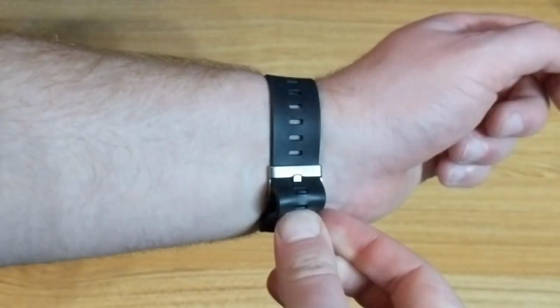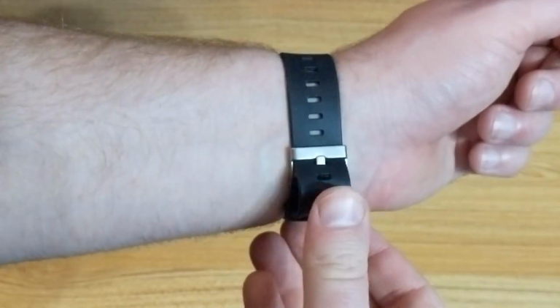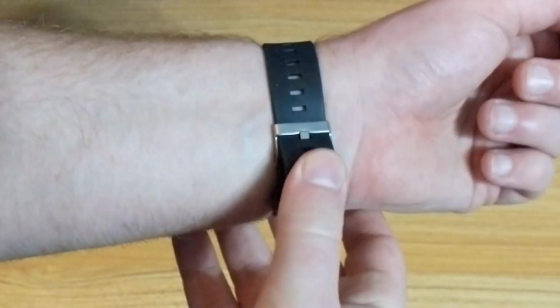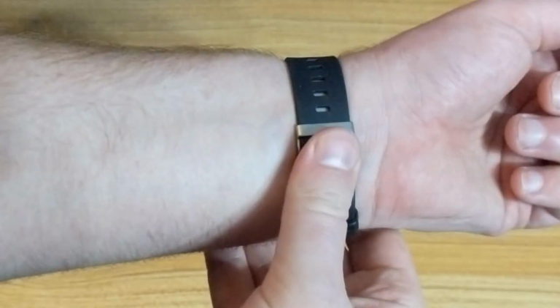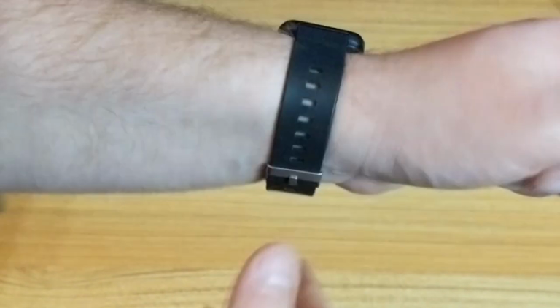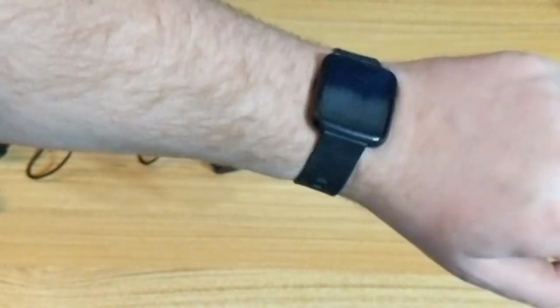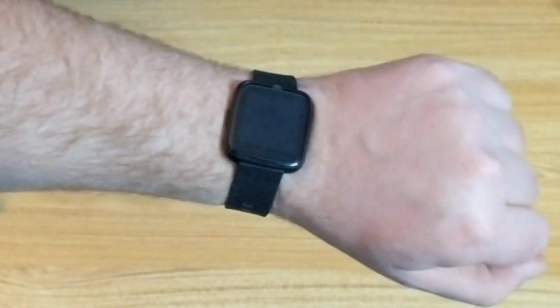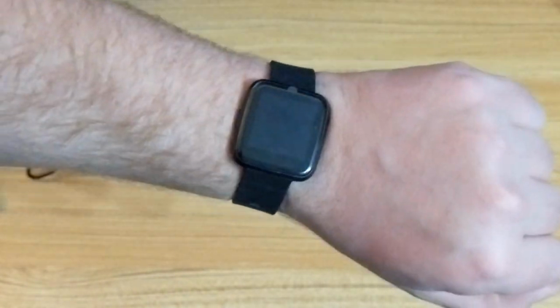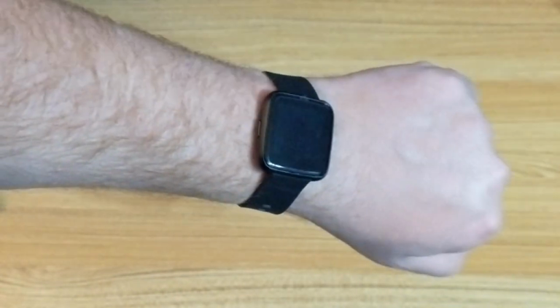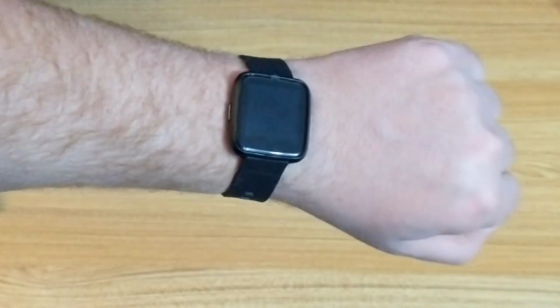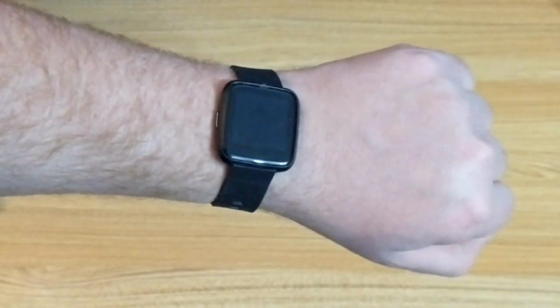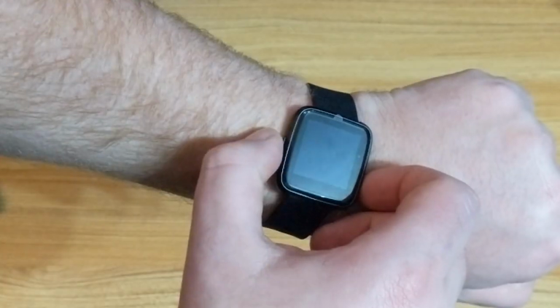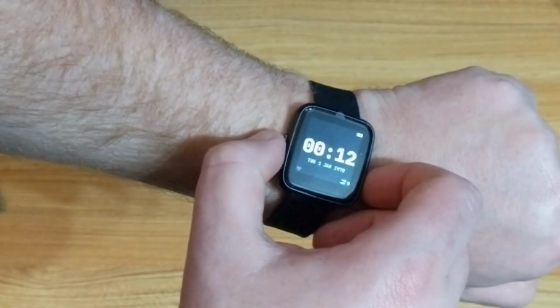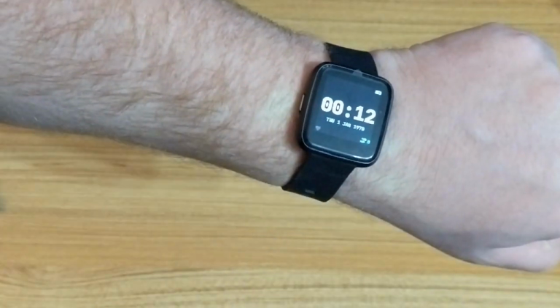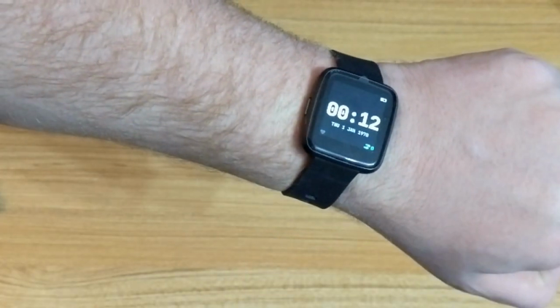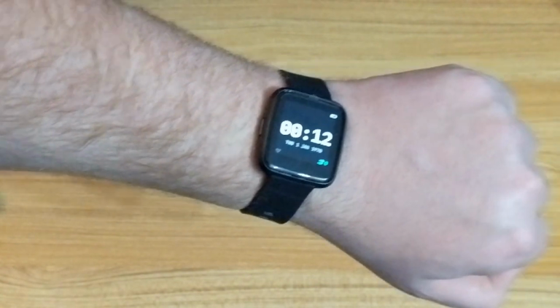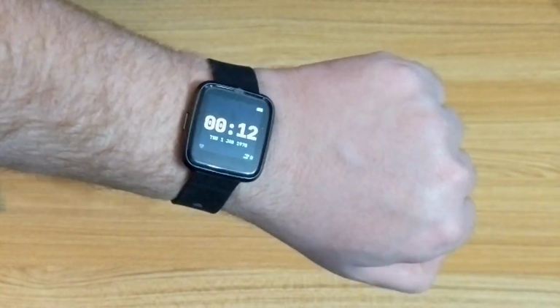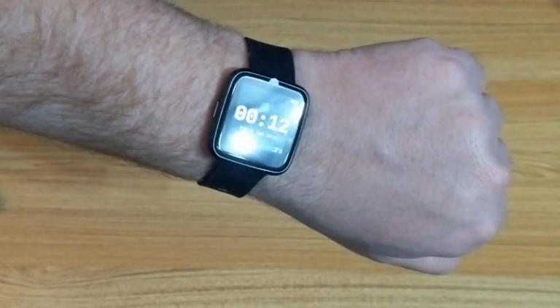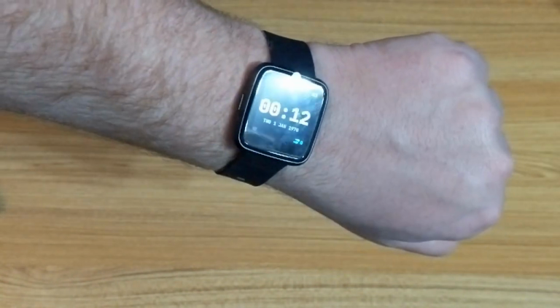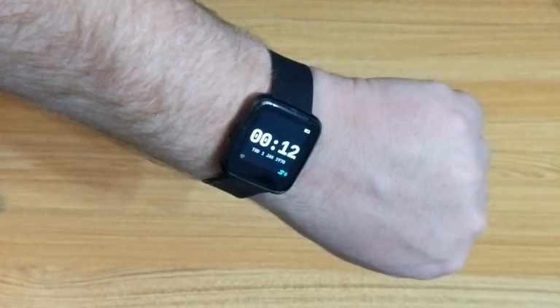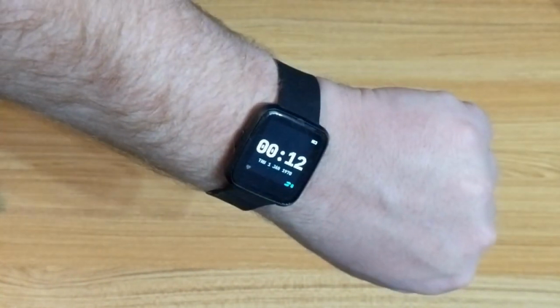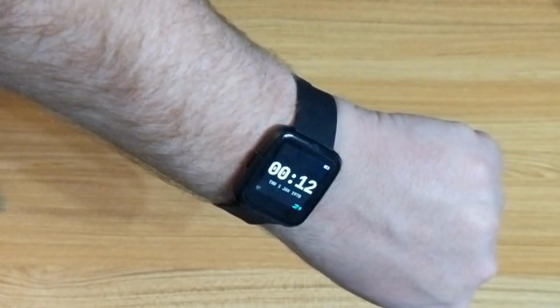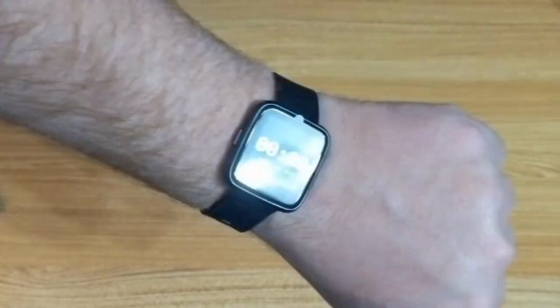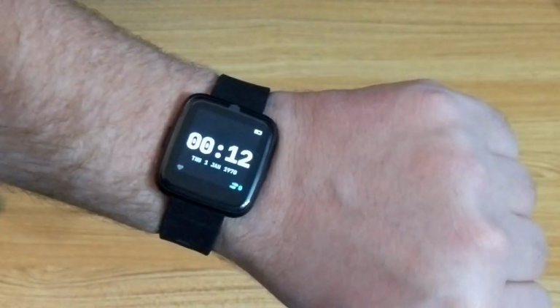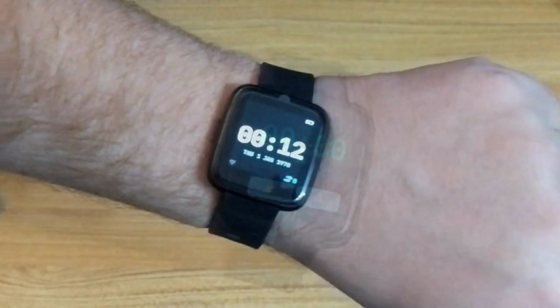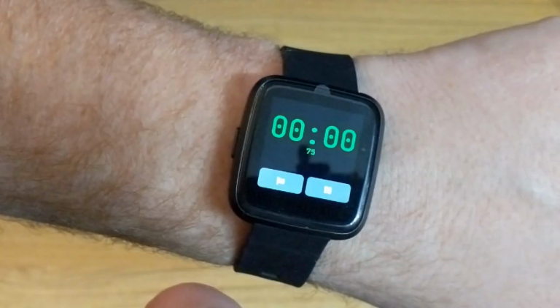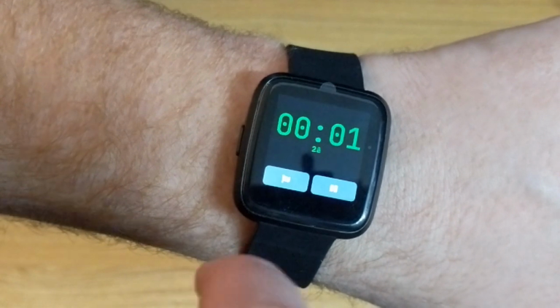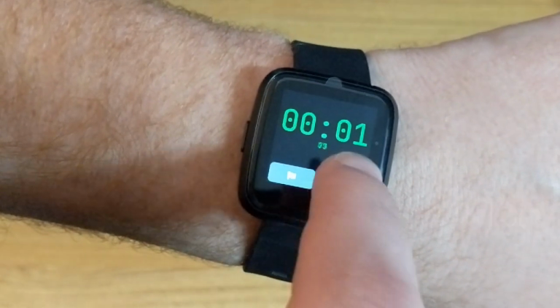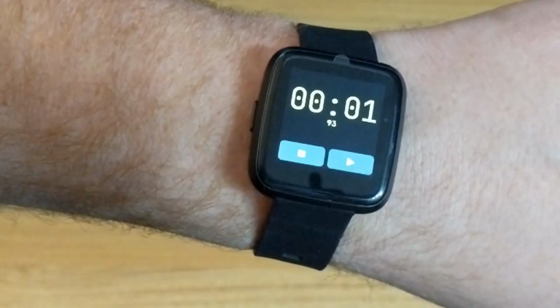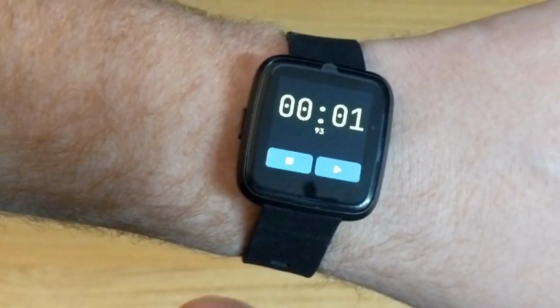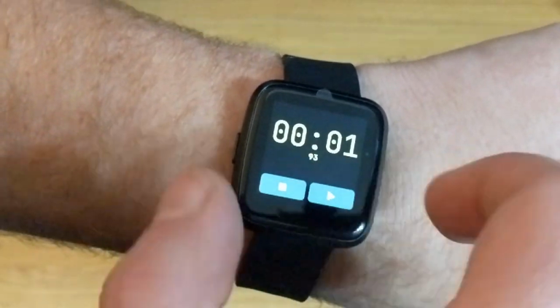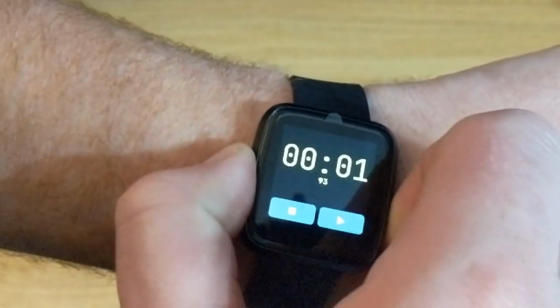The time by default won't be right and unfortunately there's no way to set the time on the actual watch, which is a bit confusing for beginners and a bit odd to be honest. You have to use an app on your phone or computer to set the time on the watch.